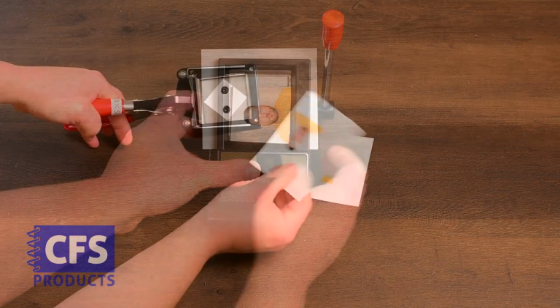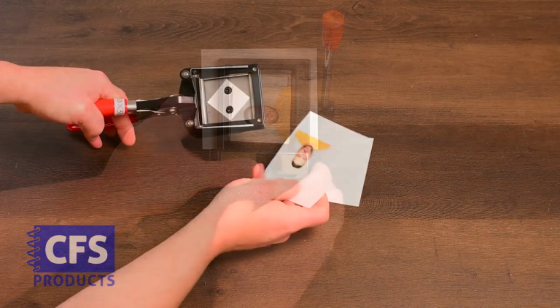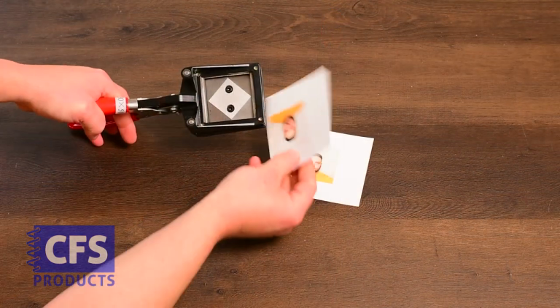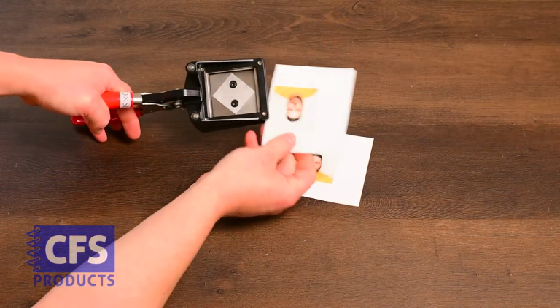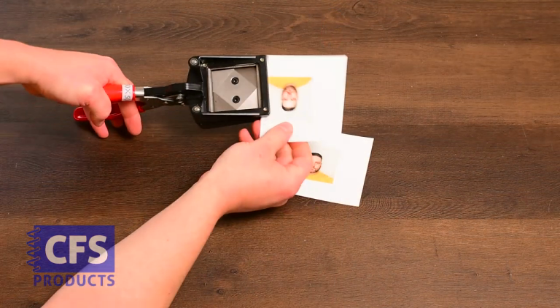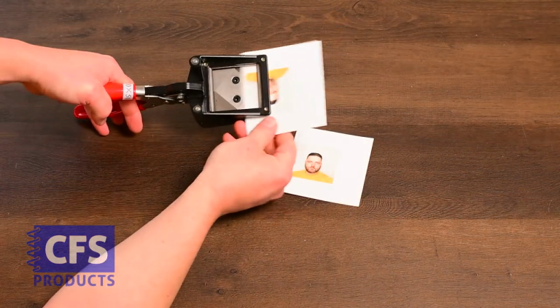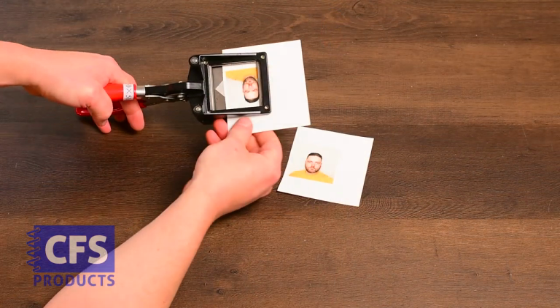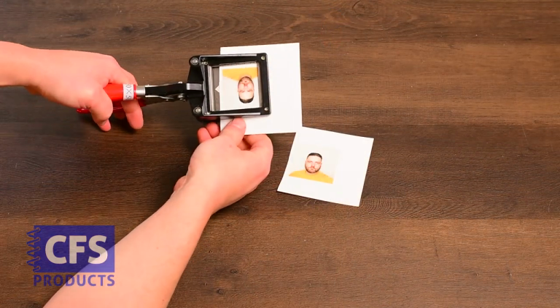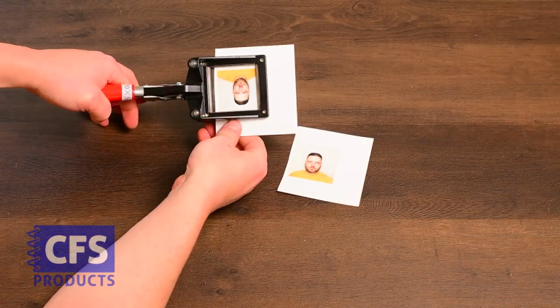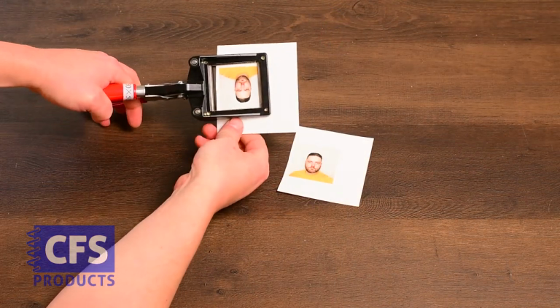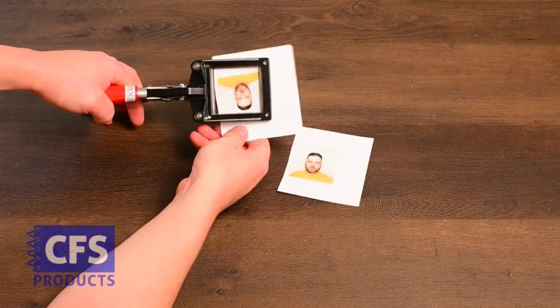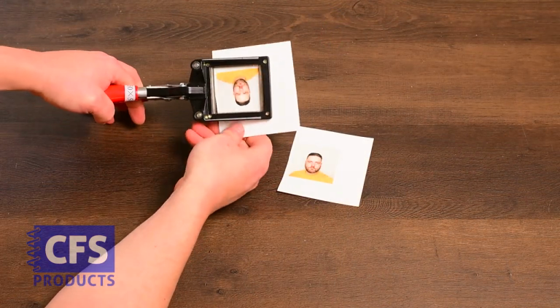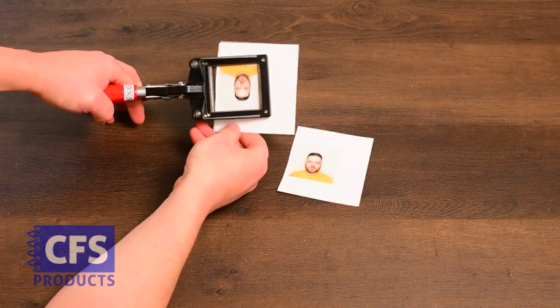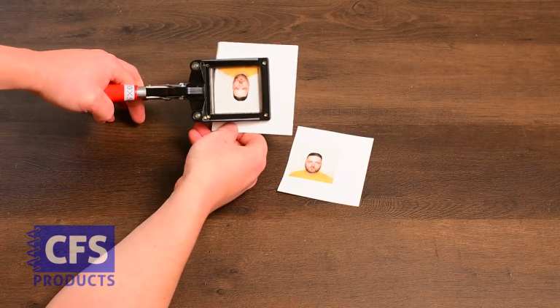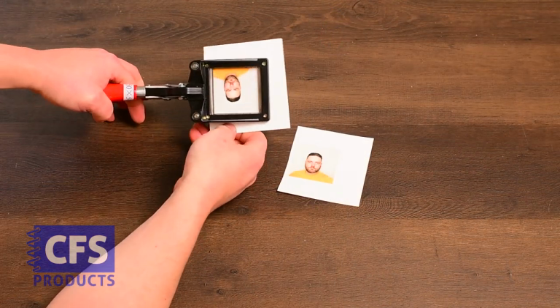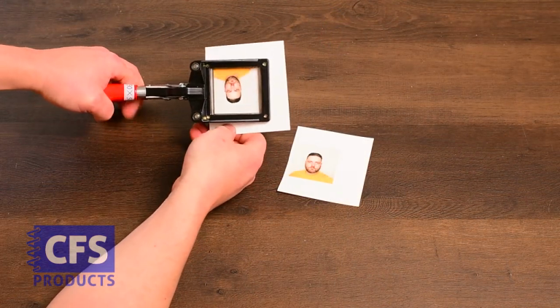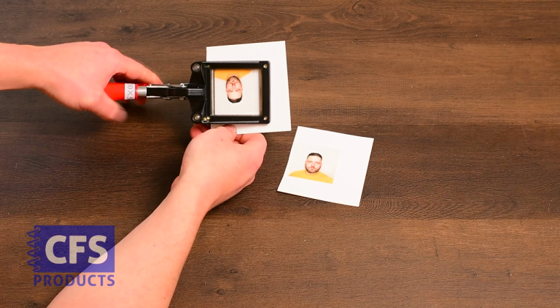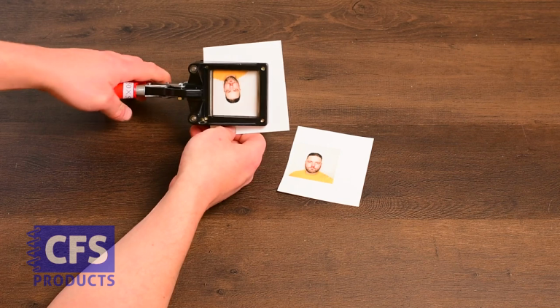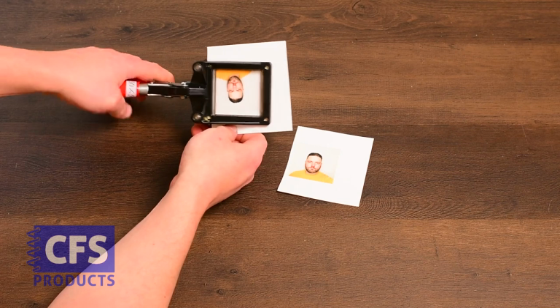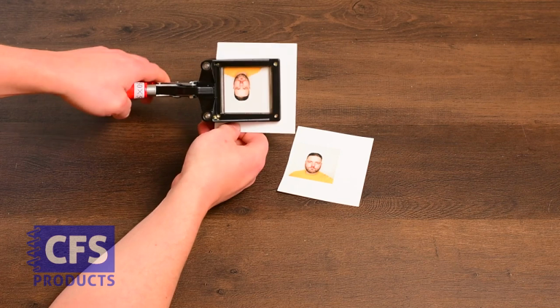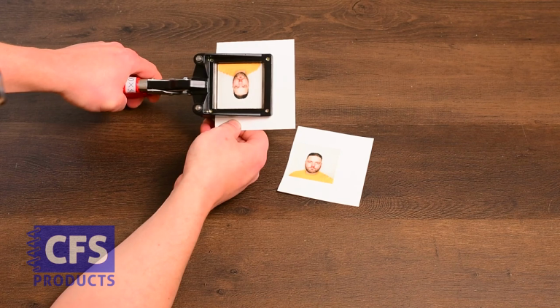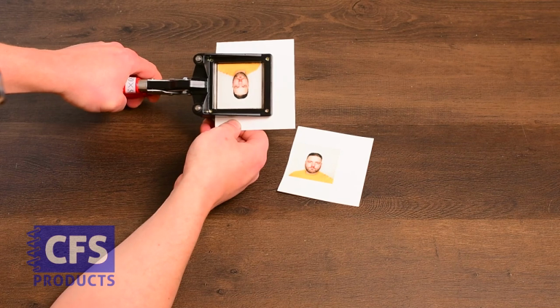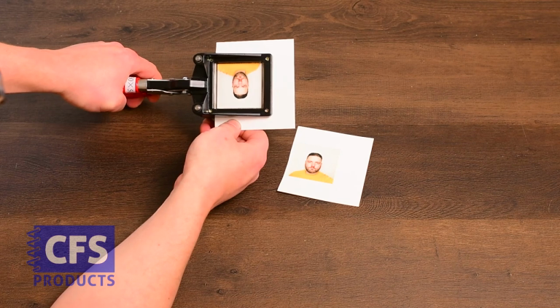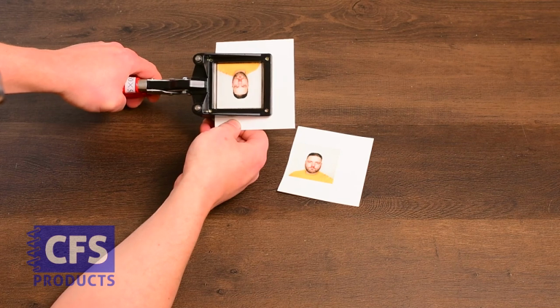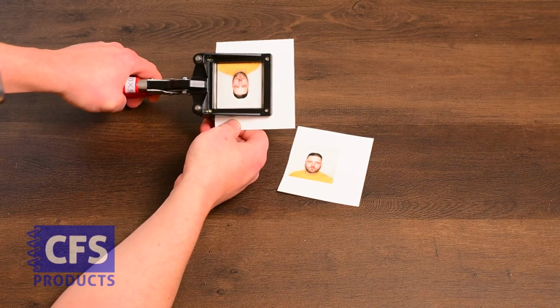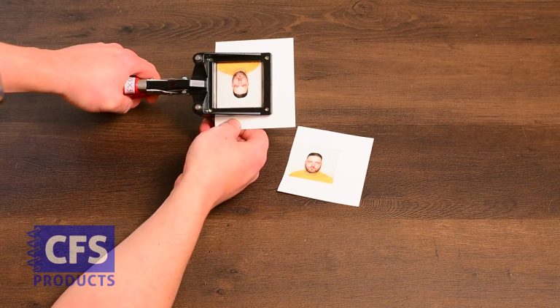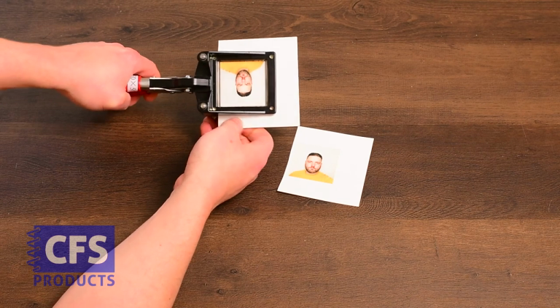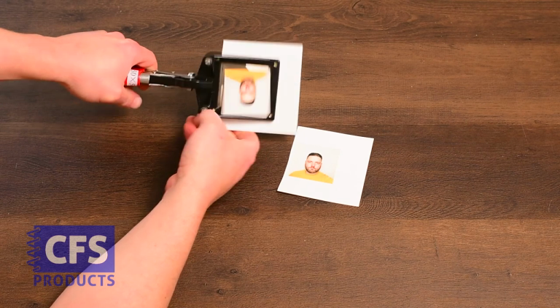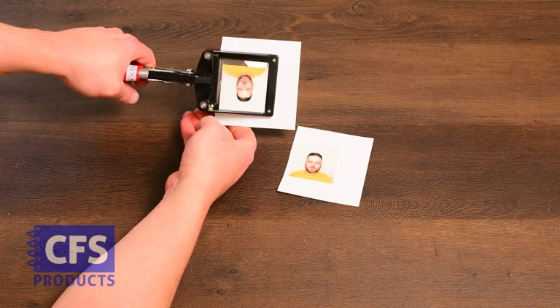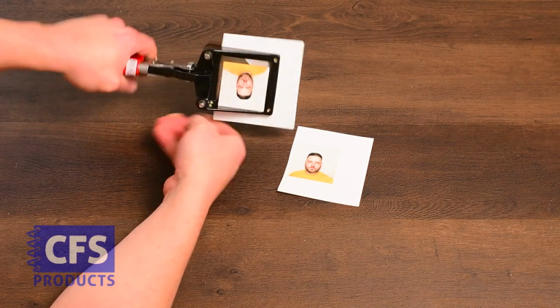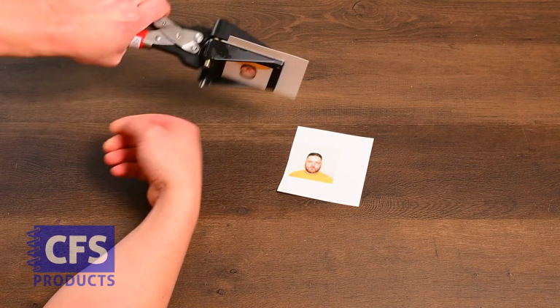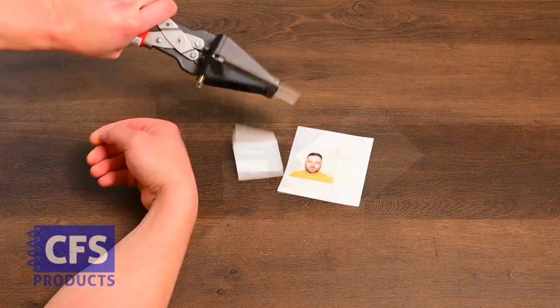To use the 2x2 handheld cutter, we'll insert the cut edge into the cutter, centering the ID photo in the window. Squeeze the handles to cut out the perfect 2x2 photo.